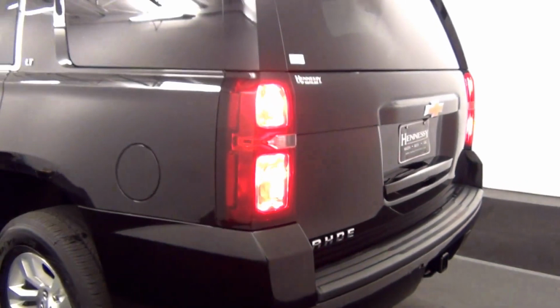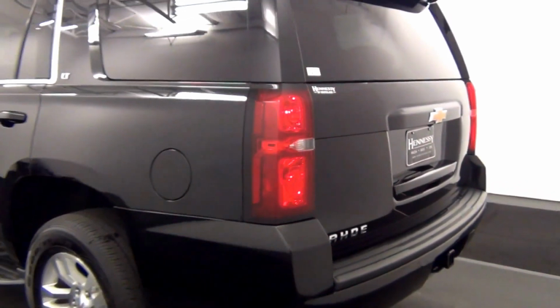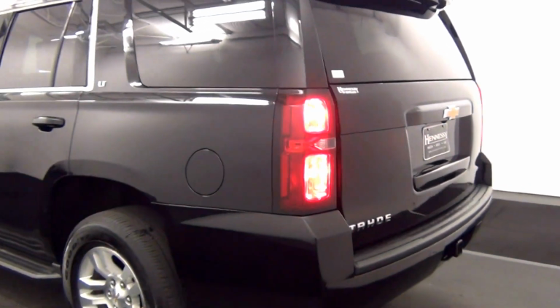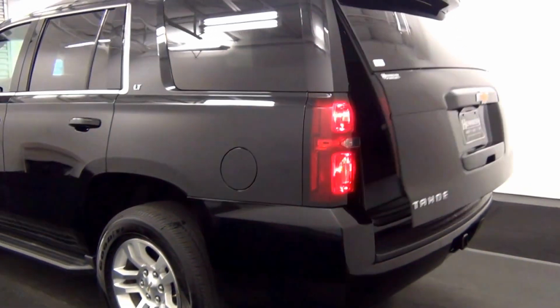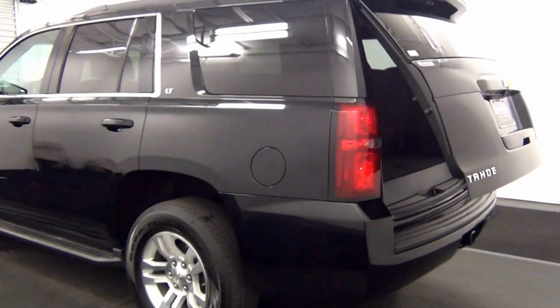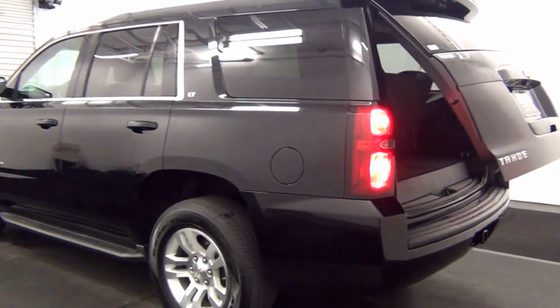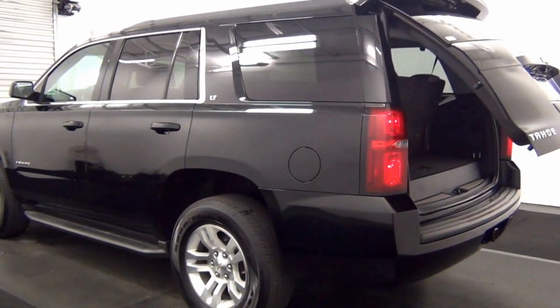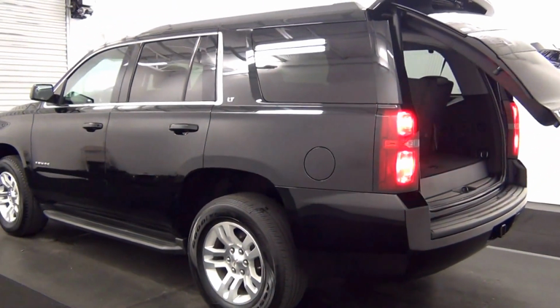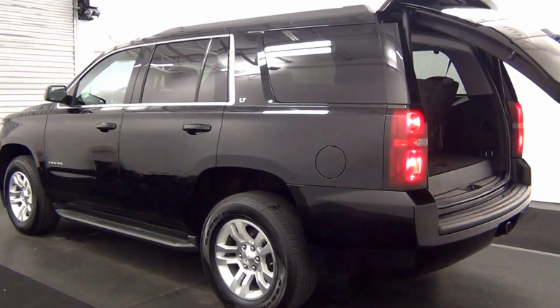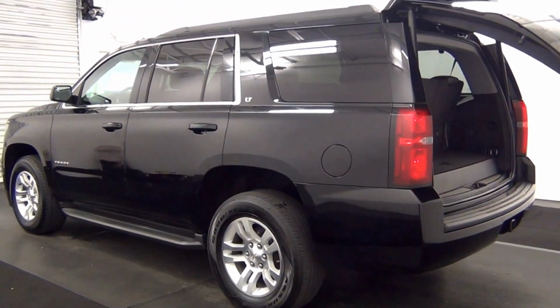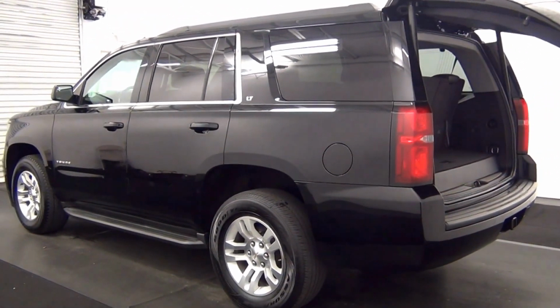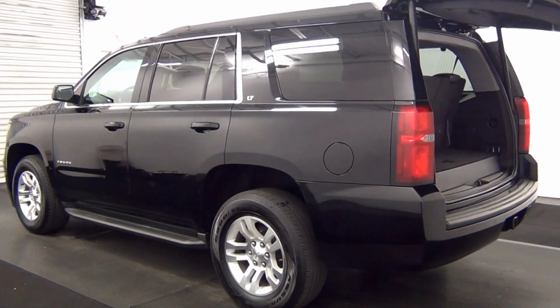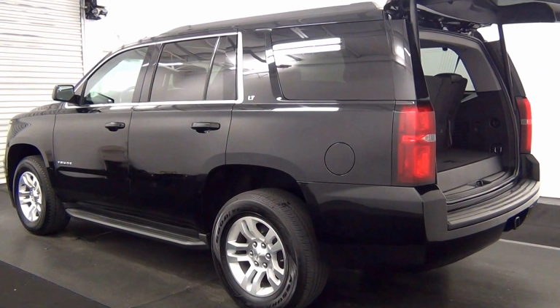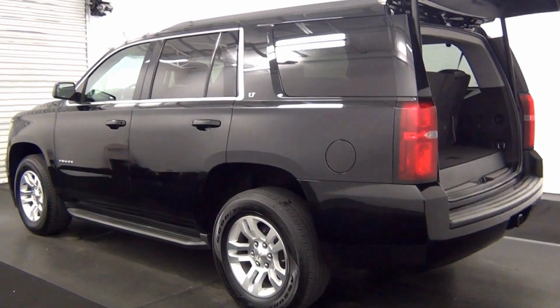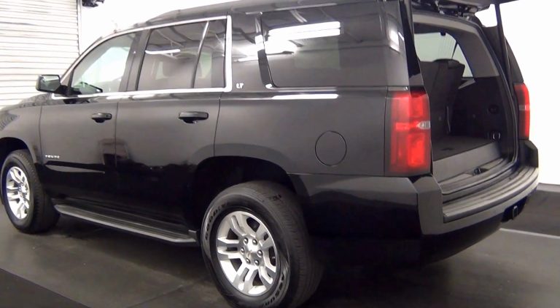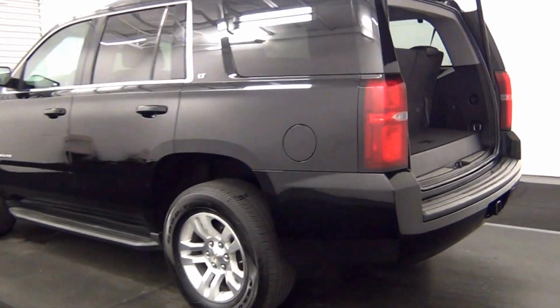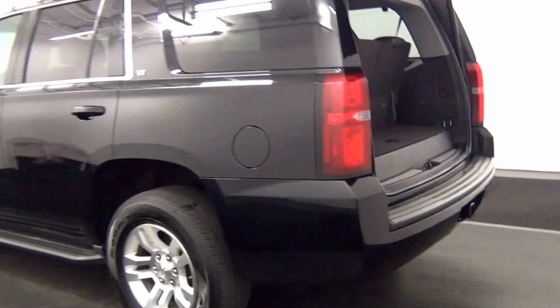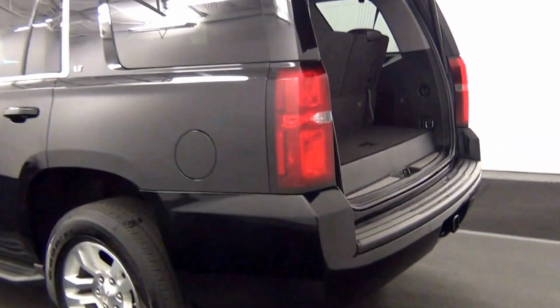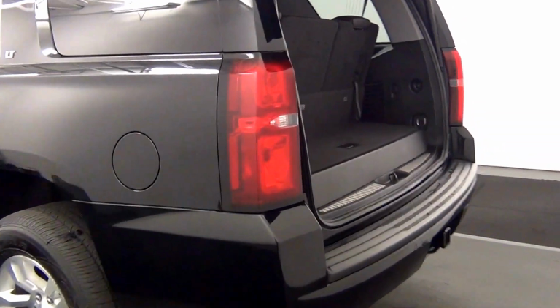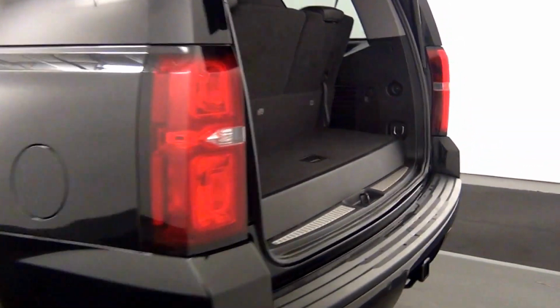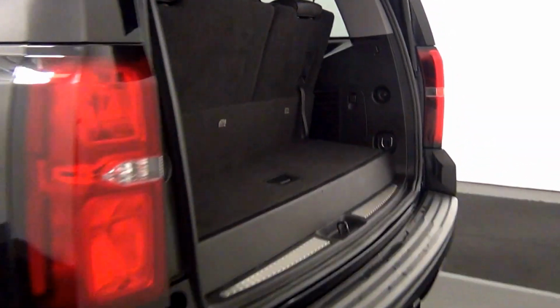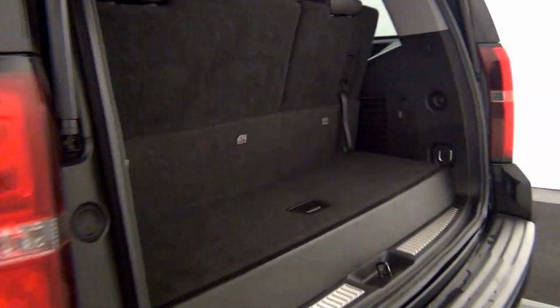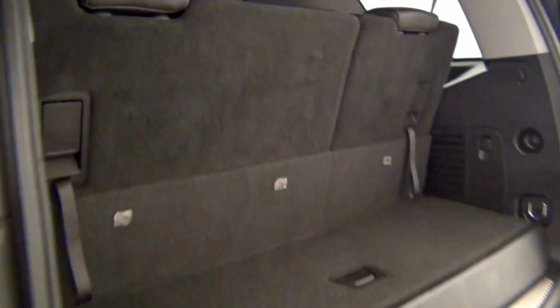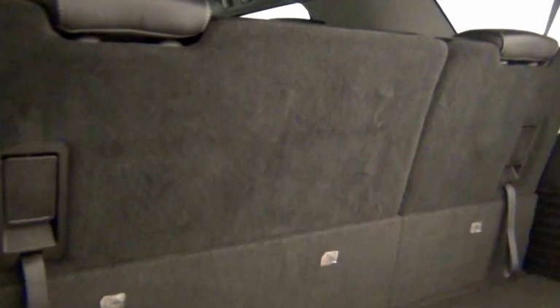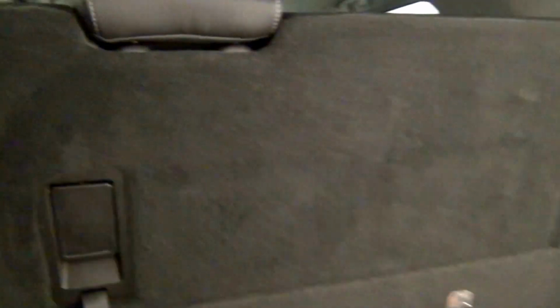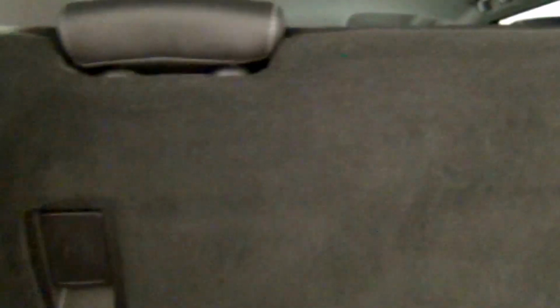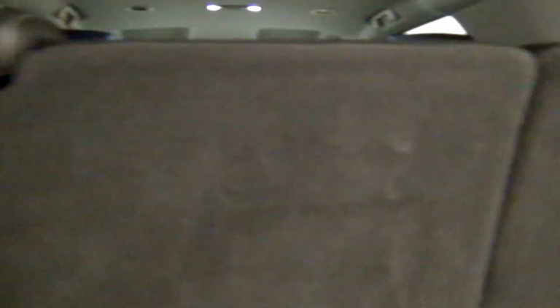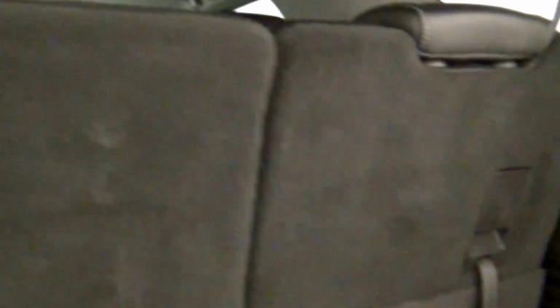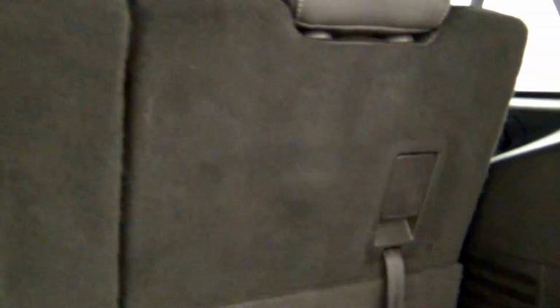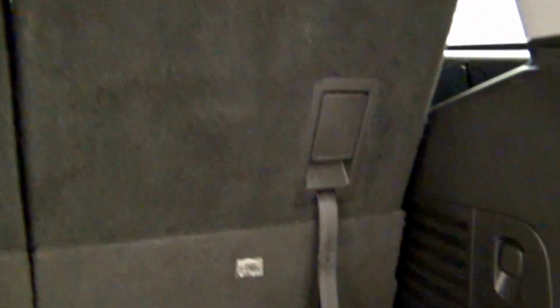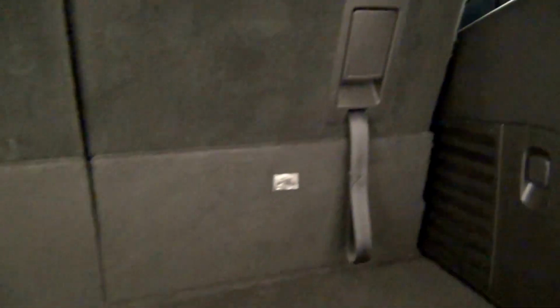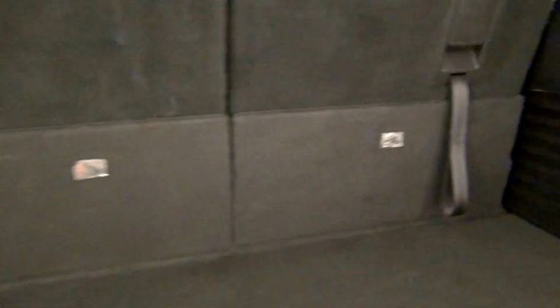We have a powered lift gate. Fold-down third row. Cargo space.